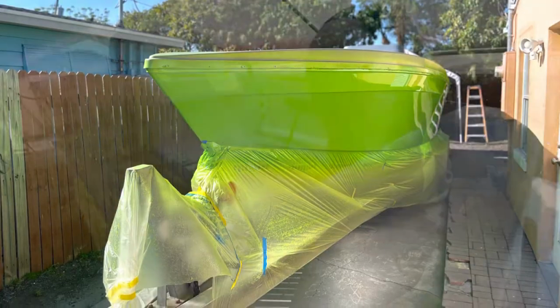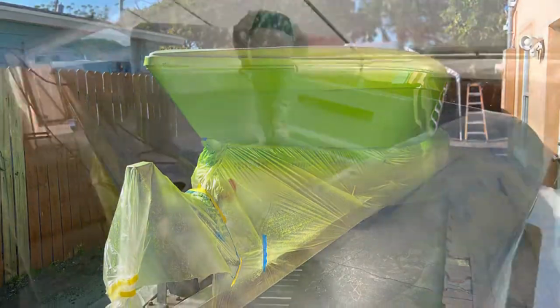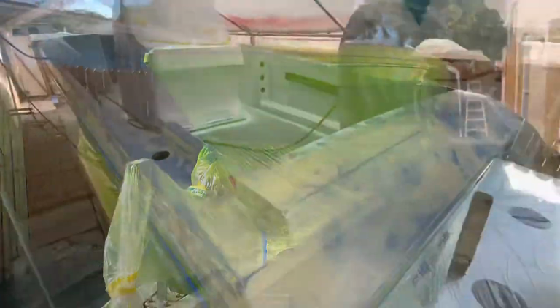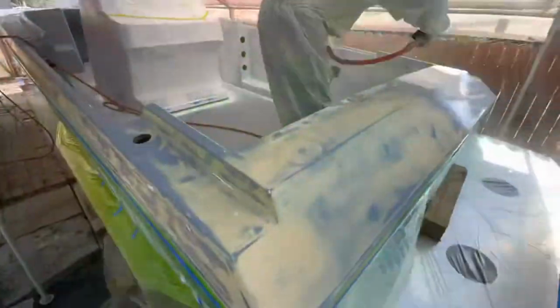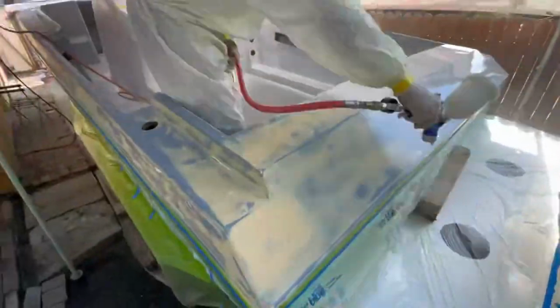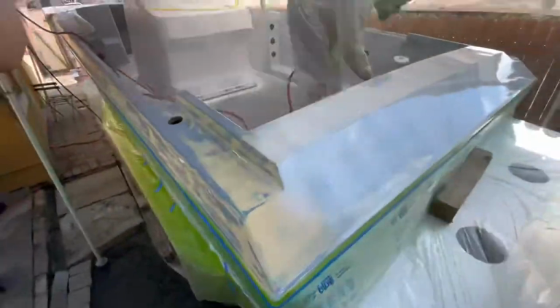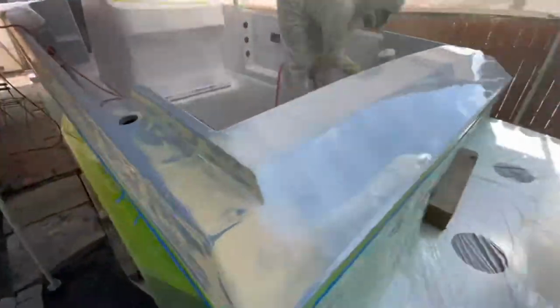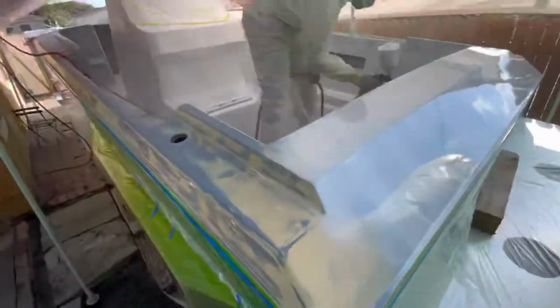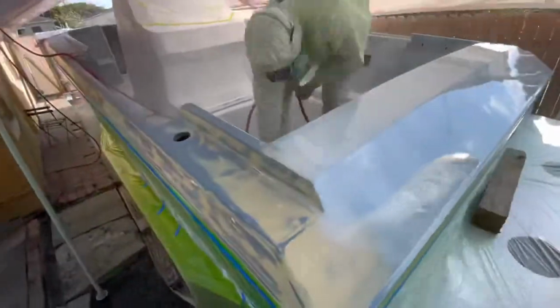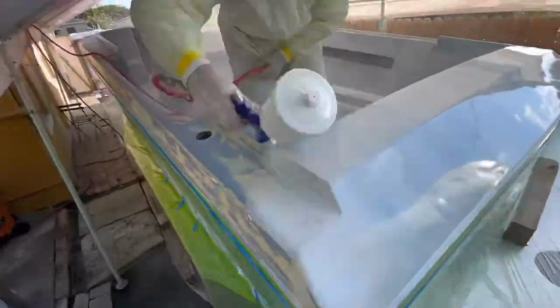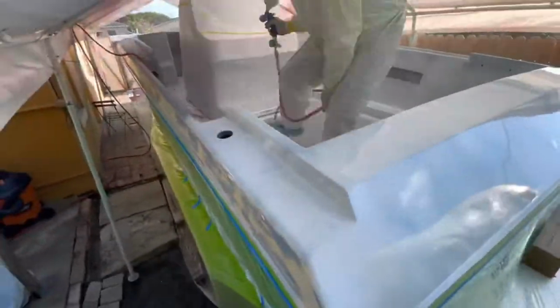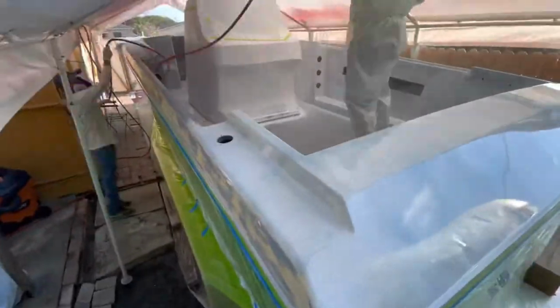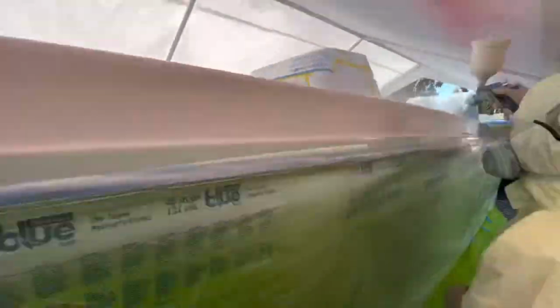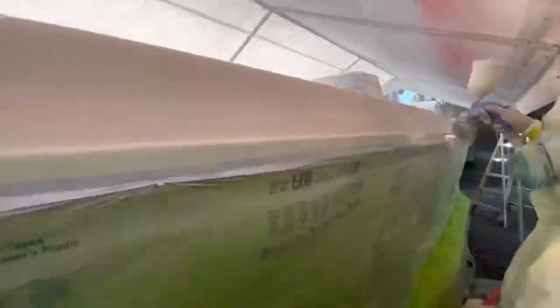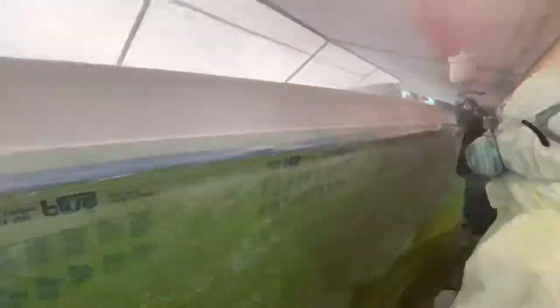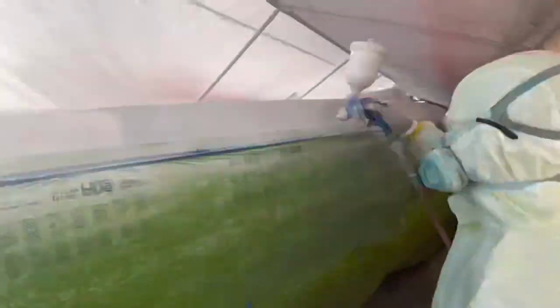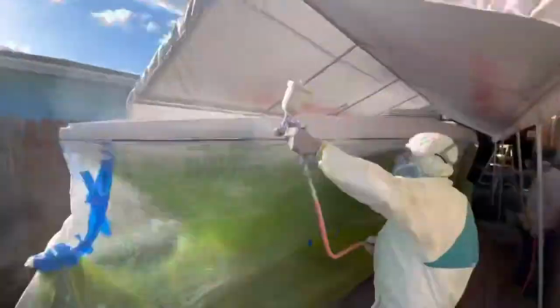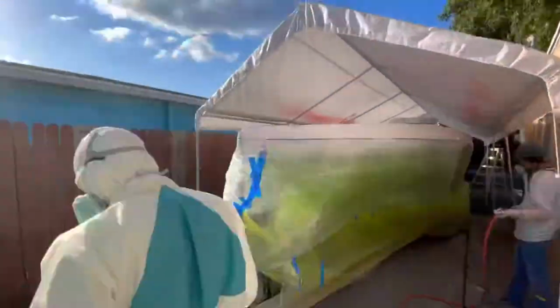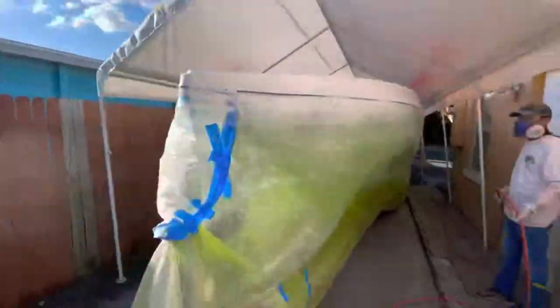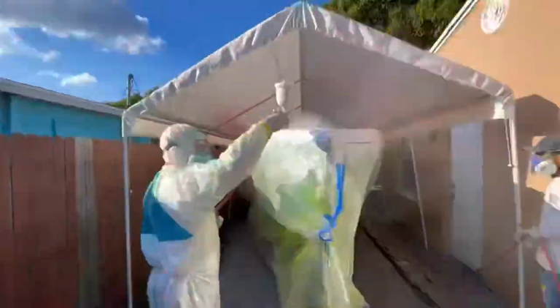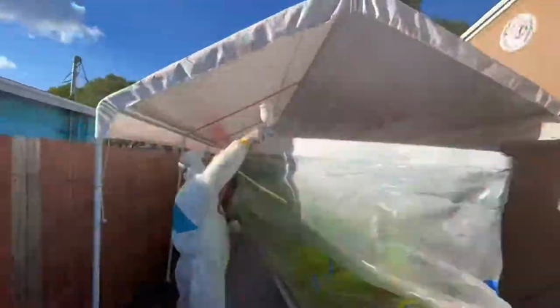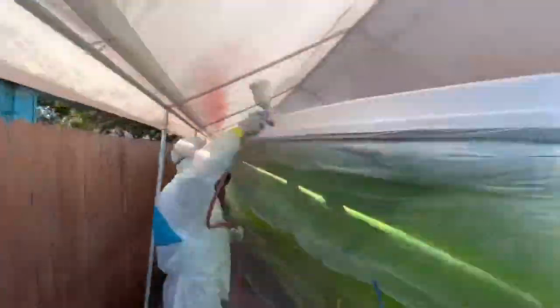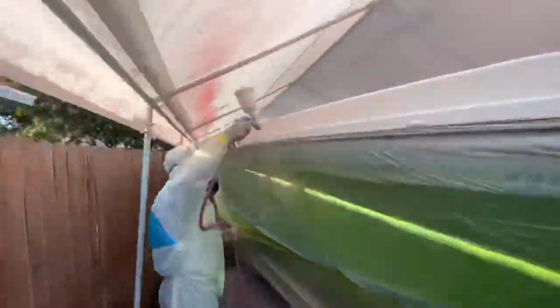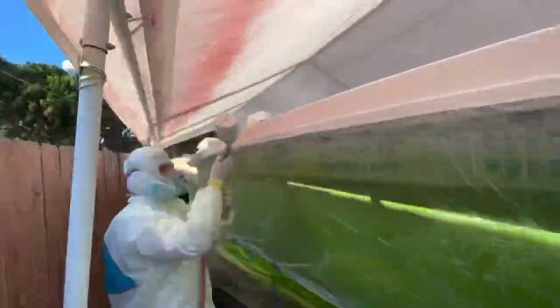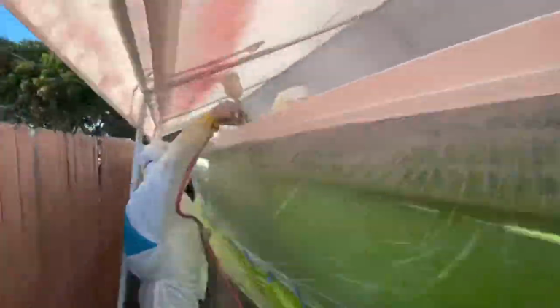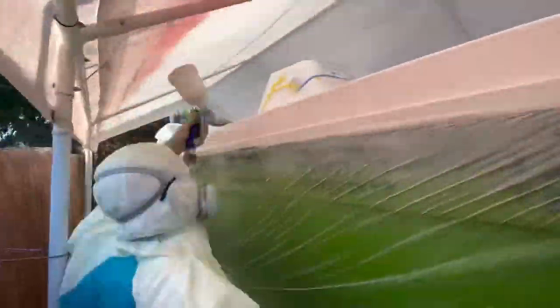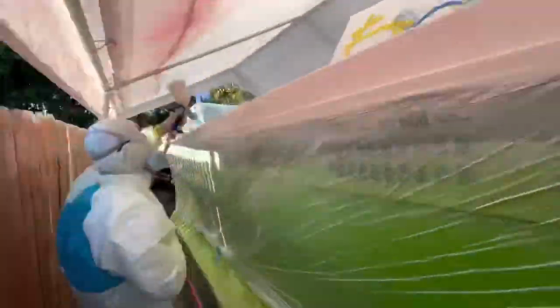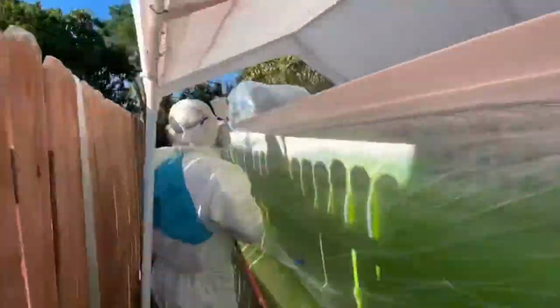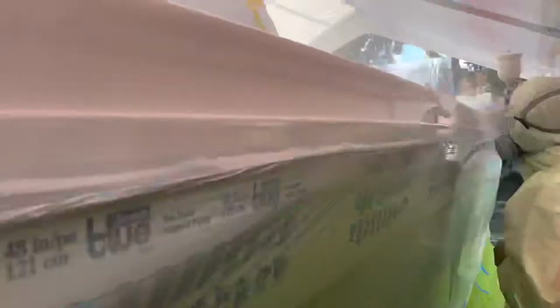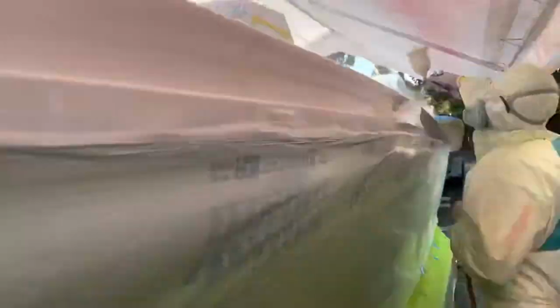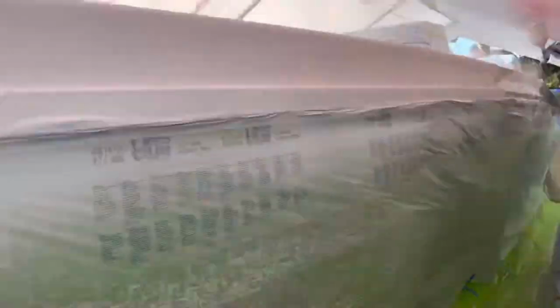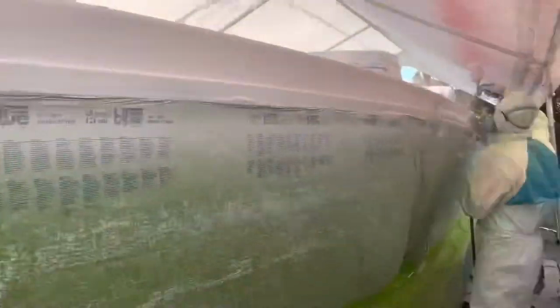Now we're starting the inside. We're doing snow white, and like I said, this is all in the prep work. Here we are doing the gunnels.